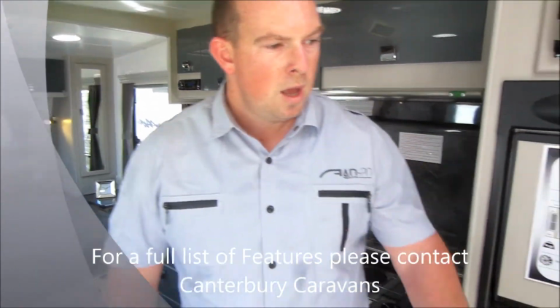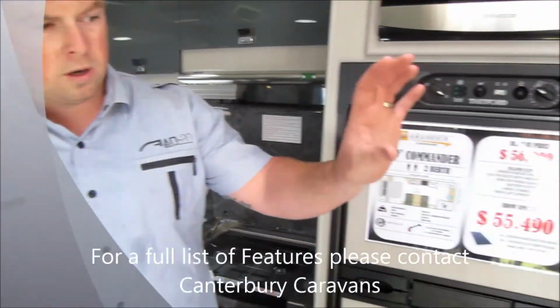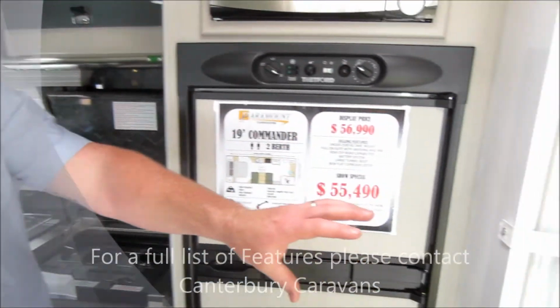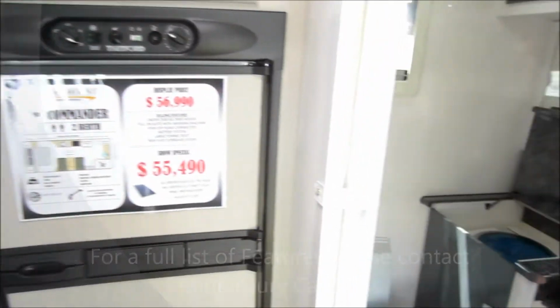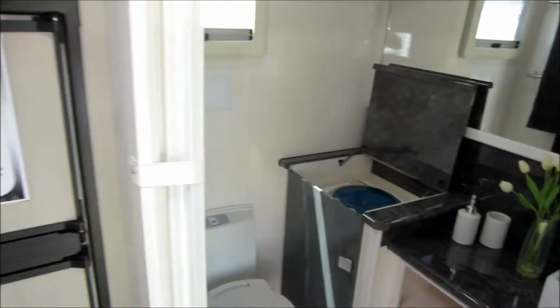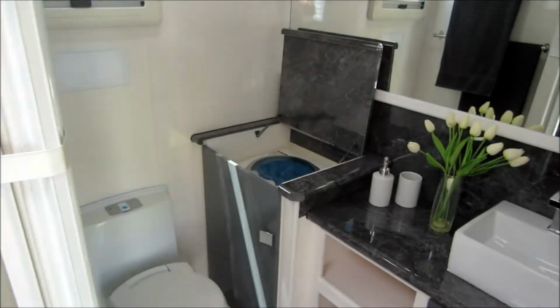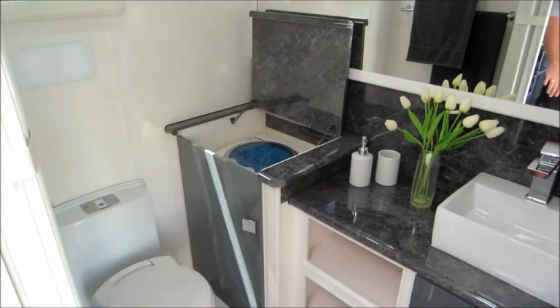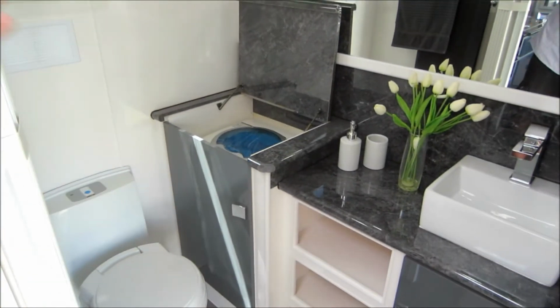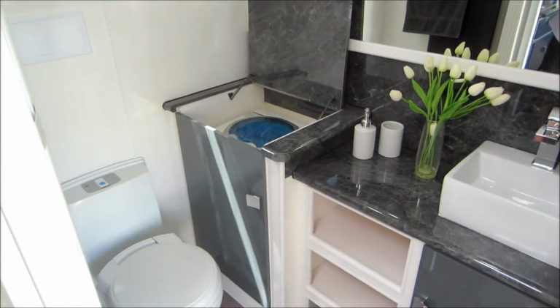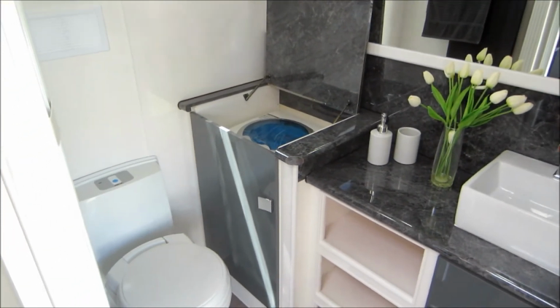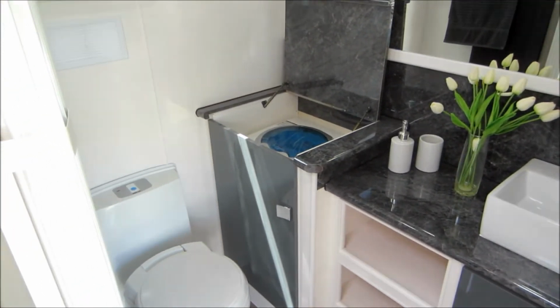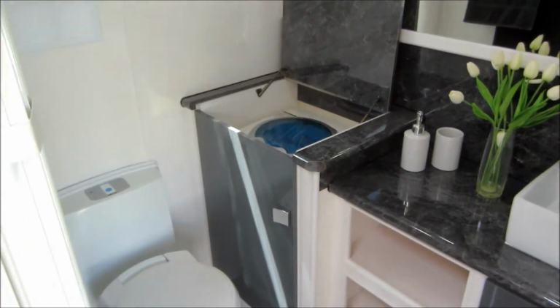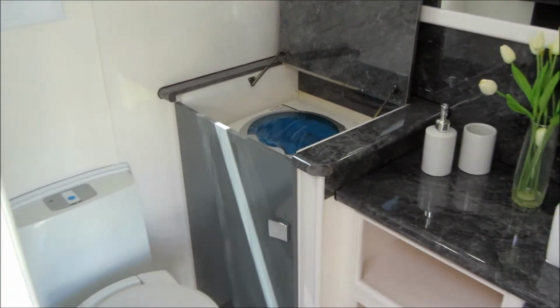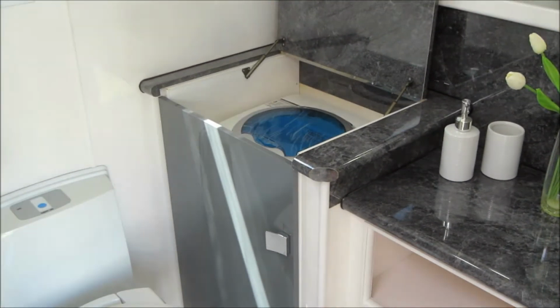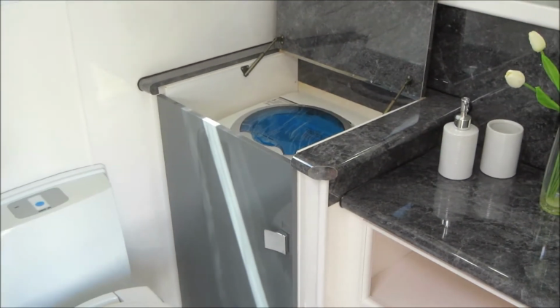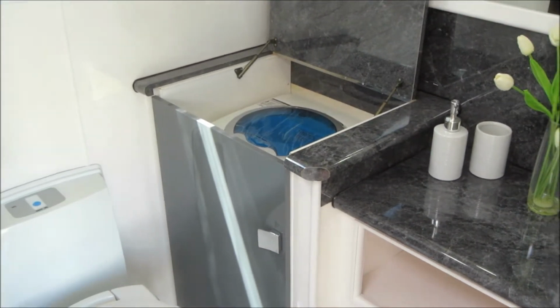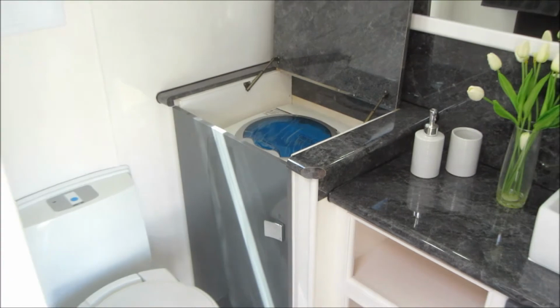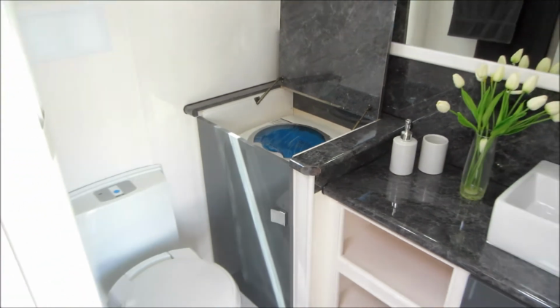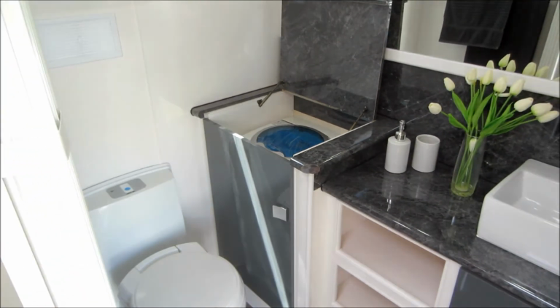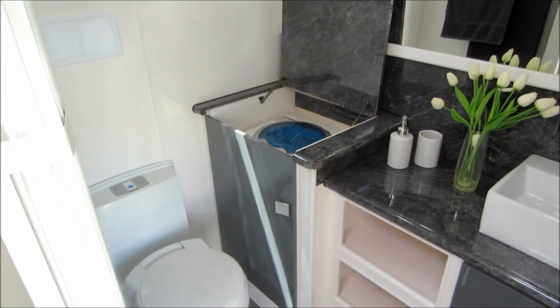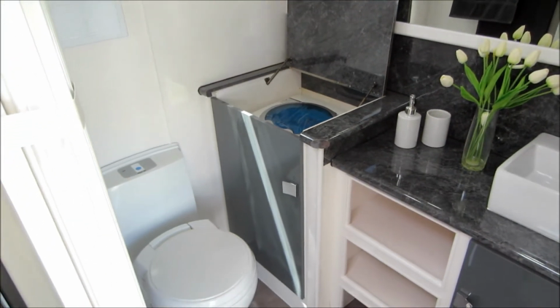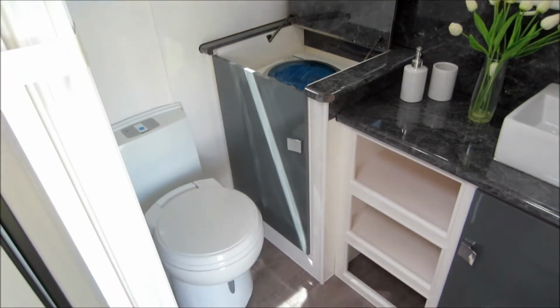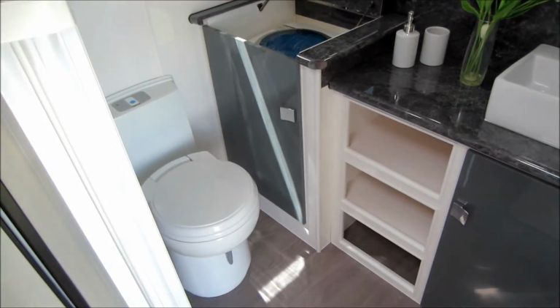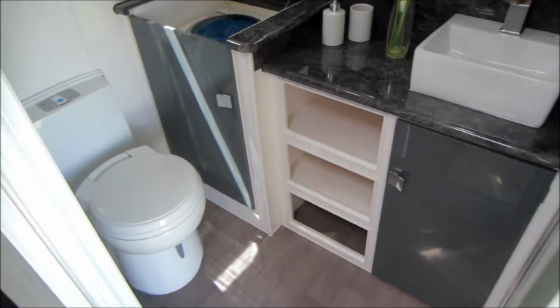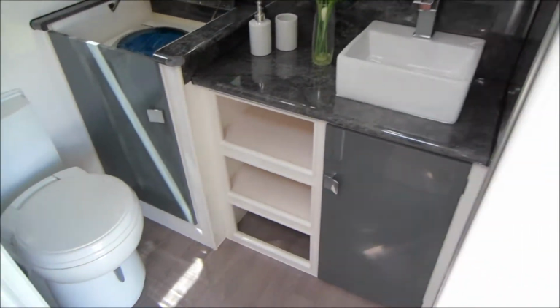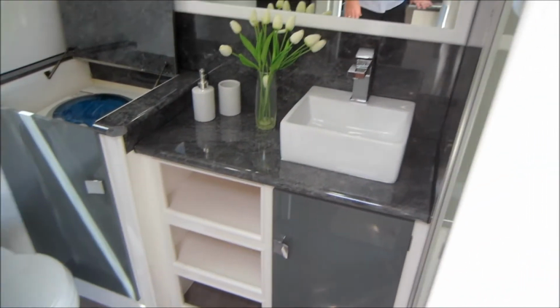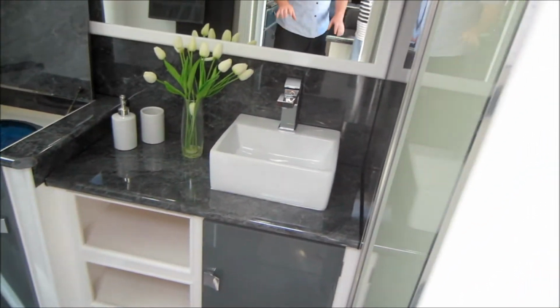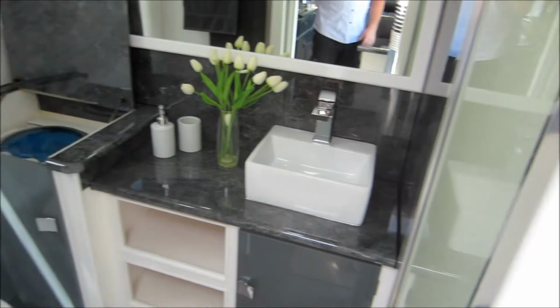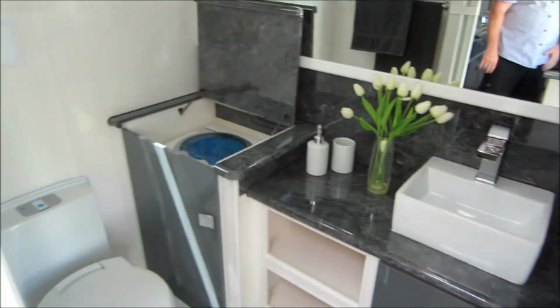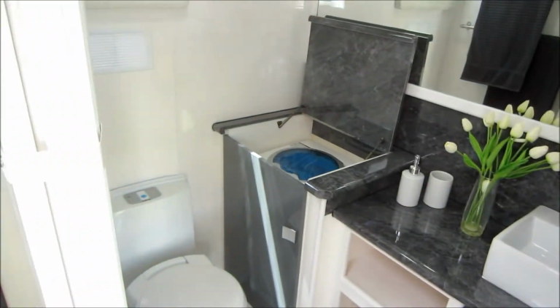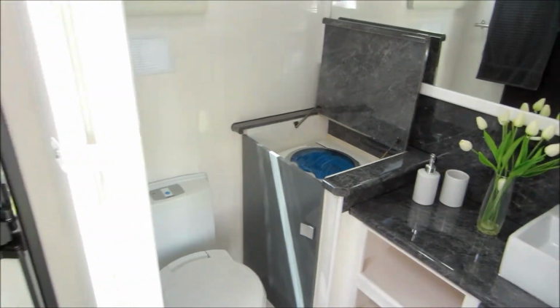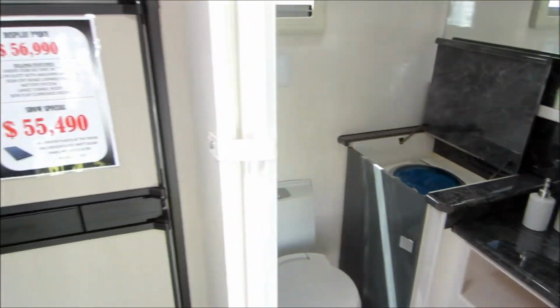We've got a great-sized ensuite at the back, fitted with a Kamek two-and-a-half kilo washing machine neatly fitted away under a nice bench top. We've got toilet and shower with a nice modern sink and tap finishings.